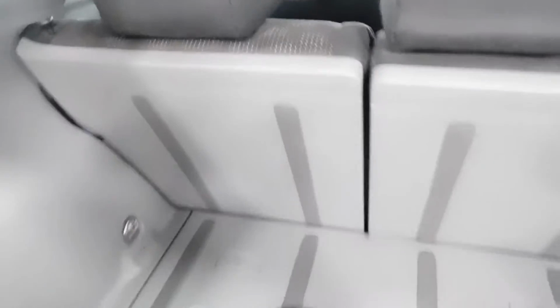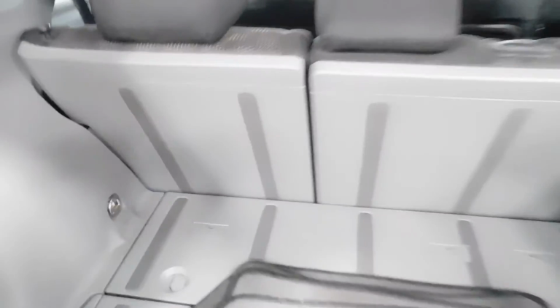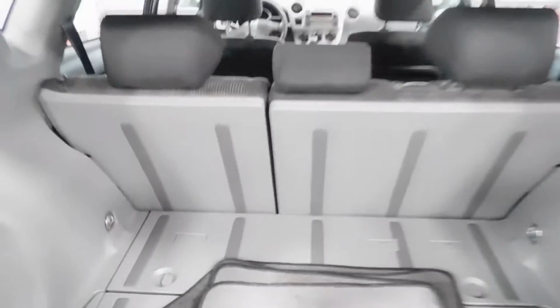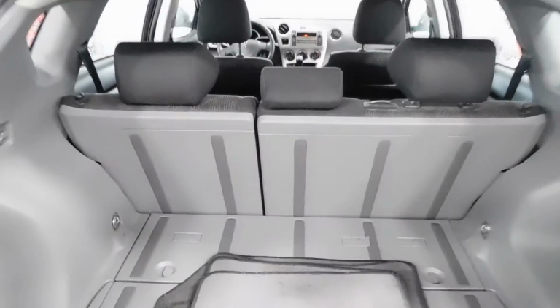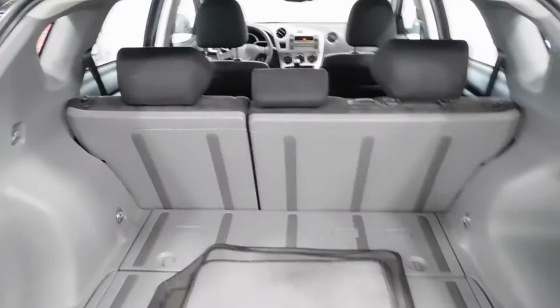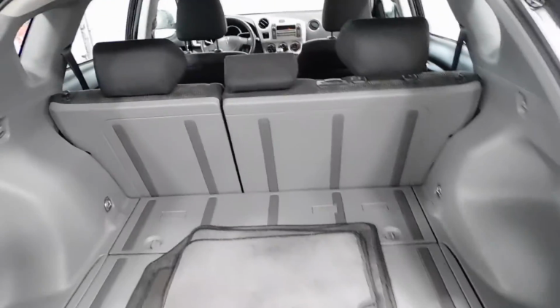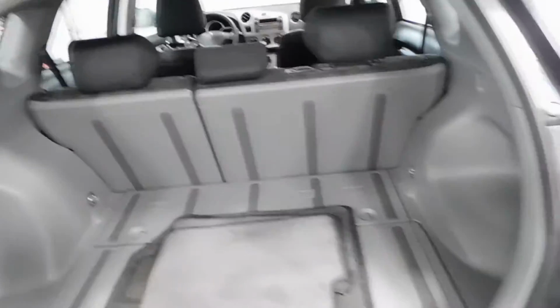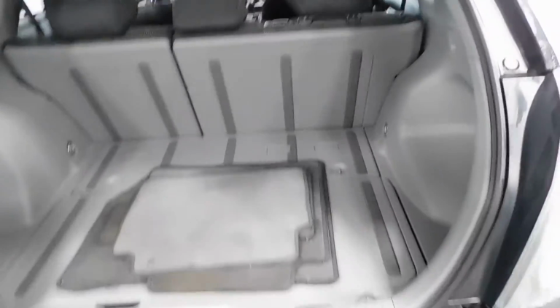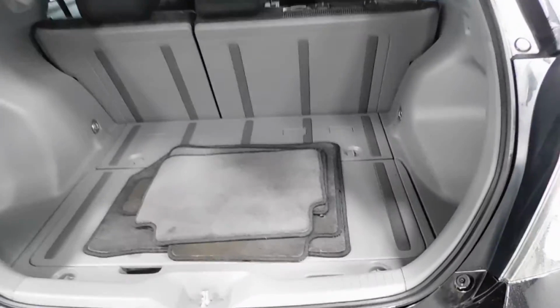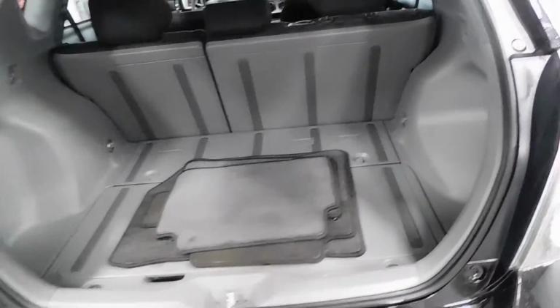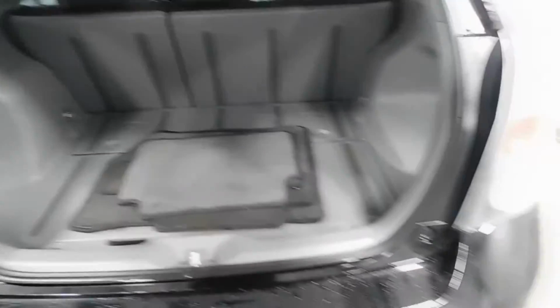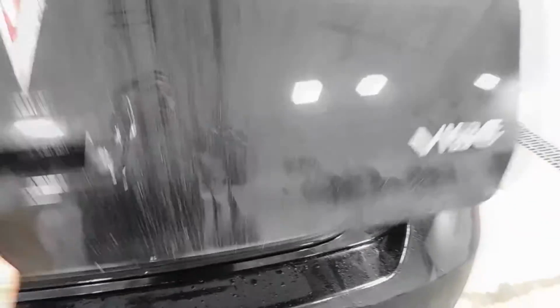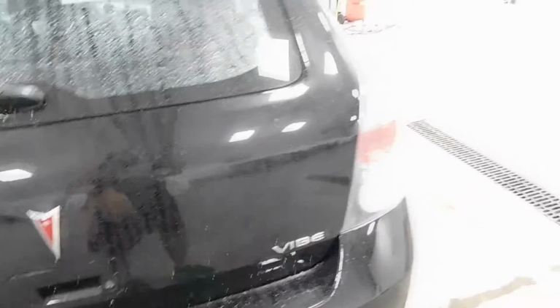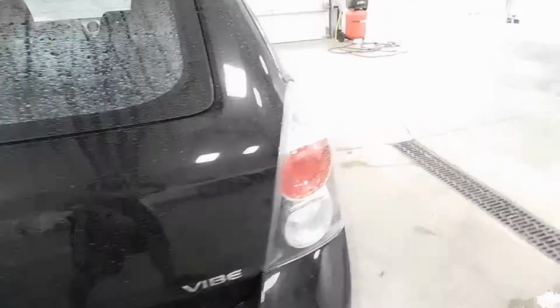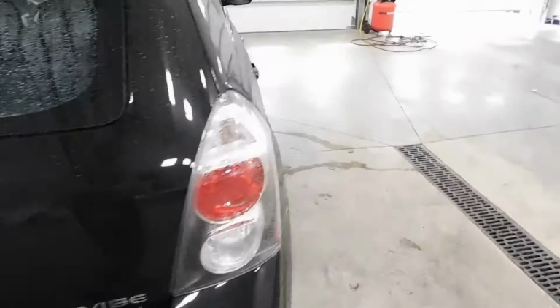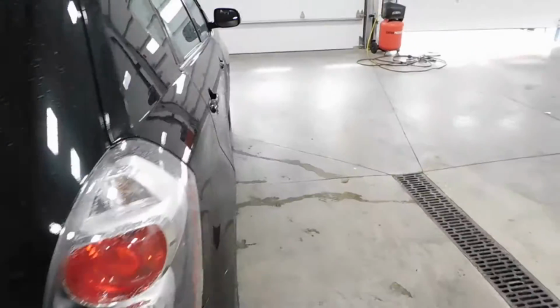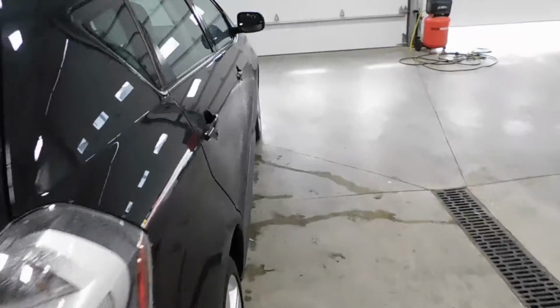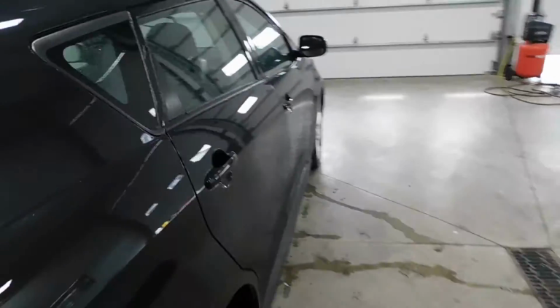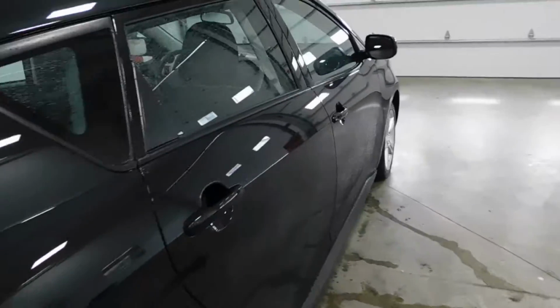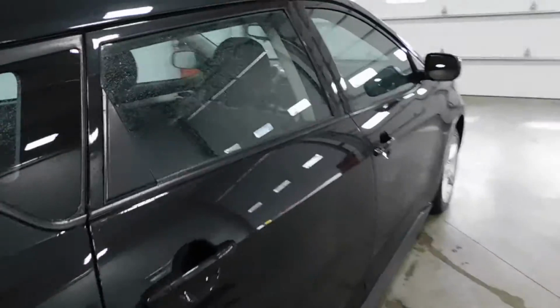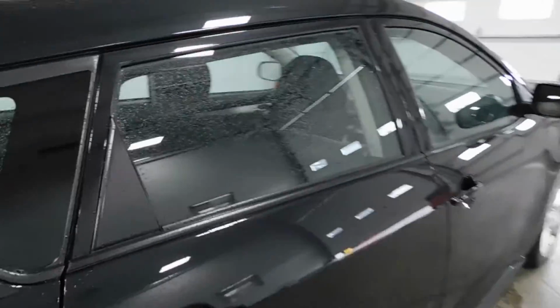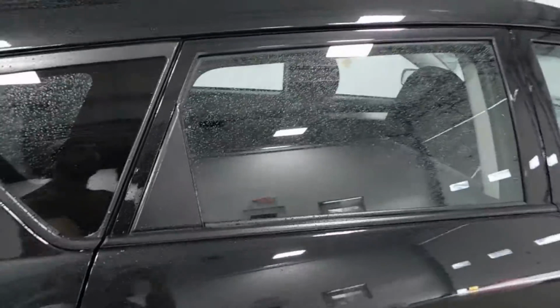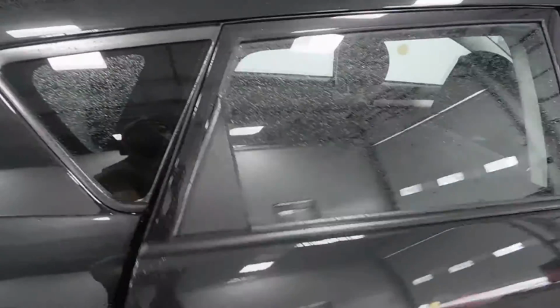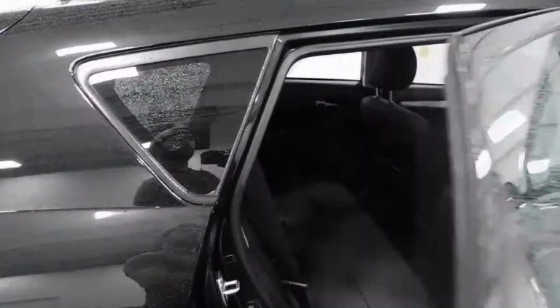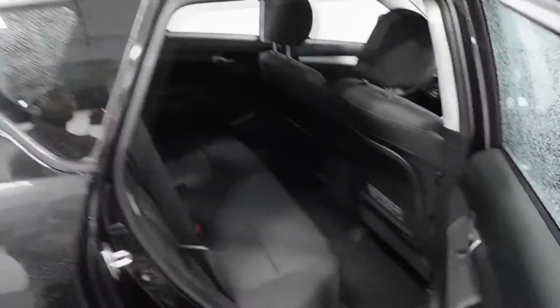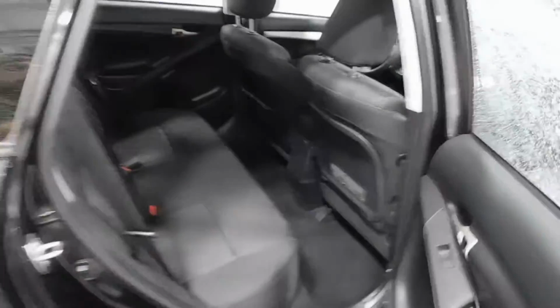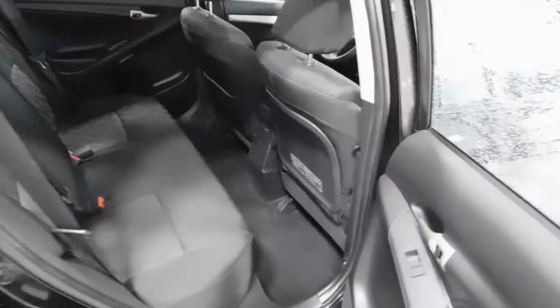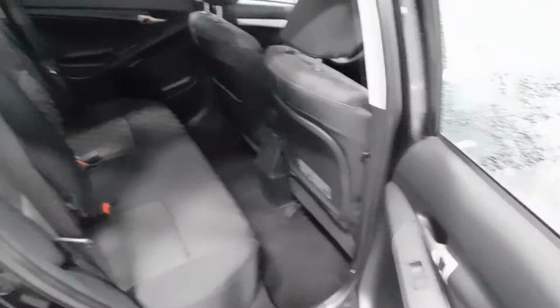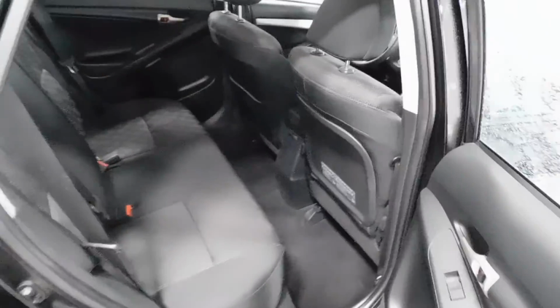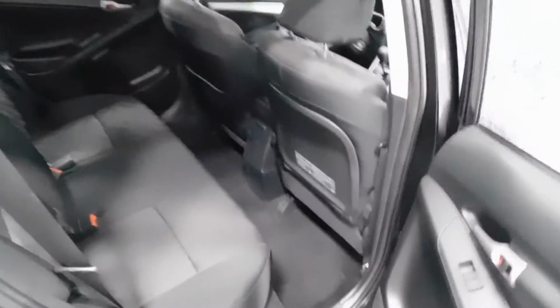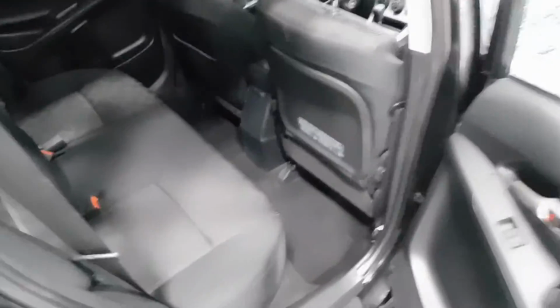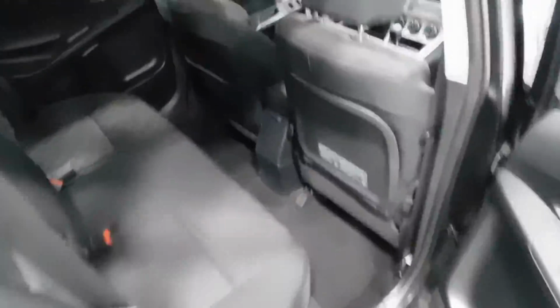Like I said, plenty of room — plenty of space, actually, for a hatchback: groceries, golf bags when you're going golfing on Sunday, dead bodies, whatever you're into — we don't judge you over here at Midtown Auto Center.